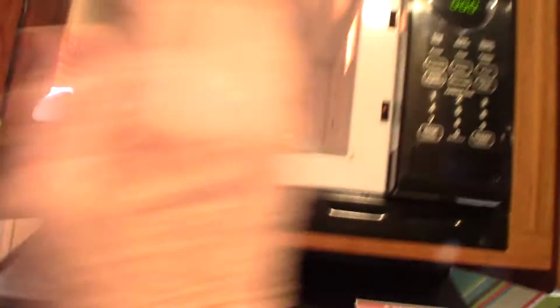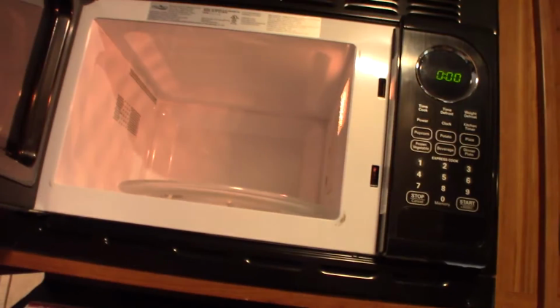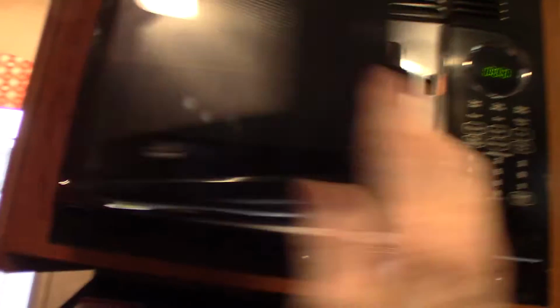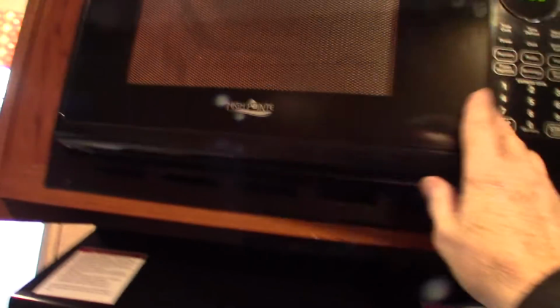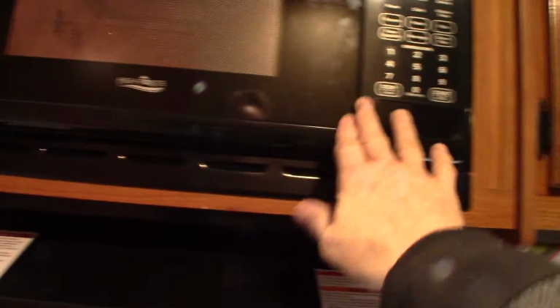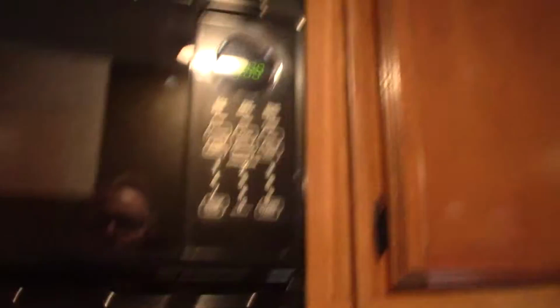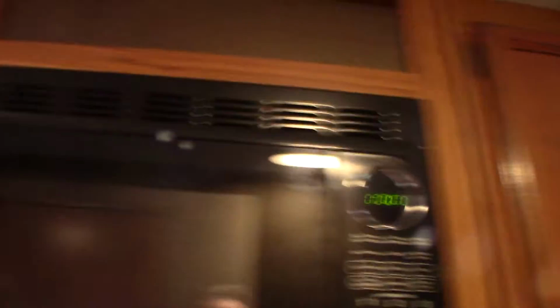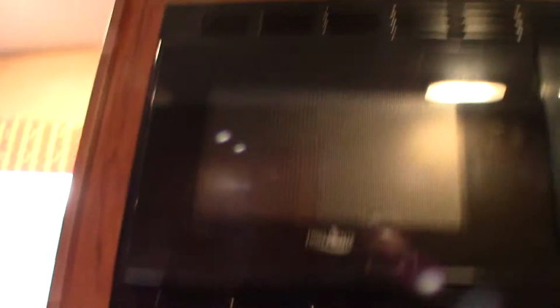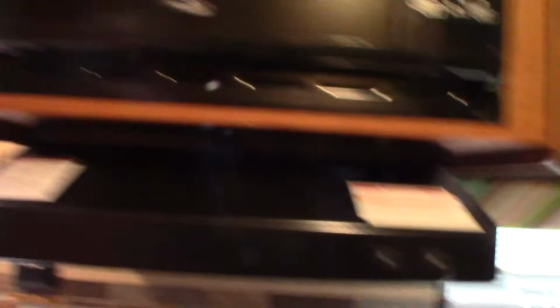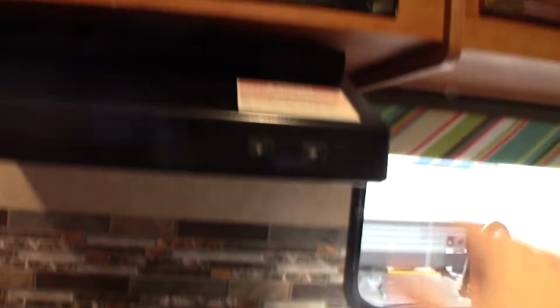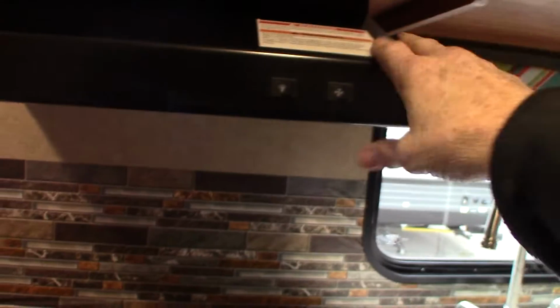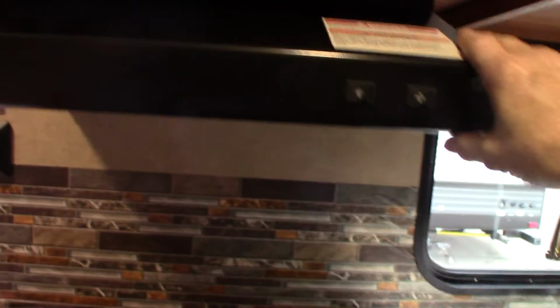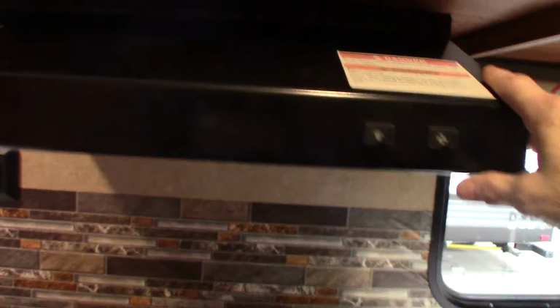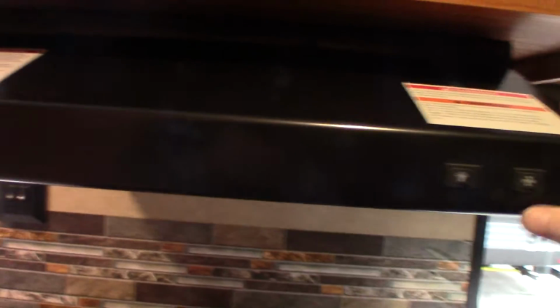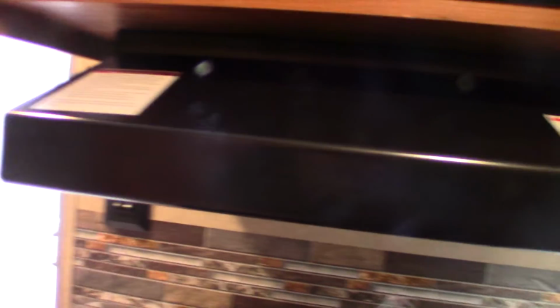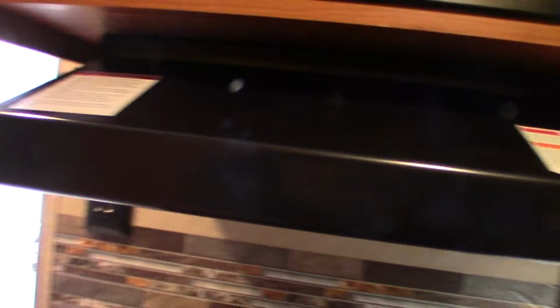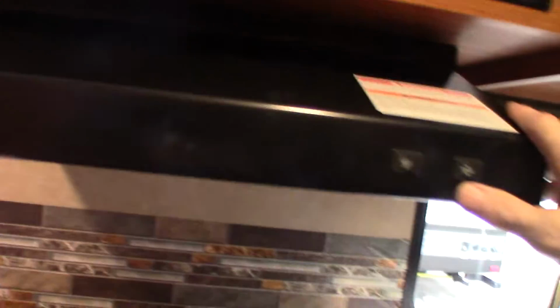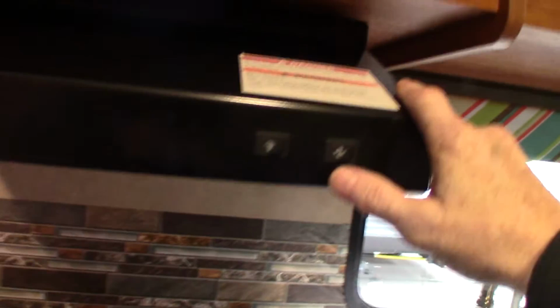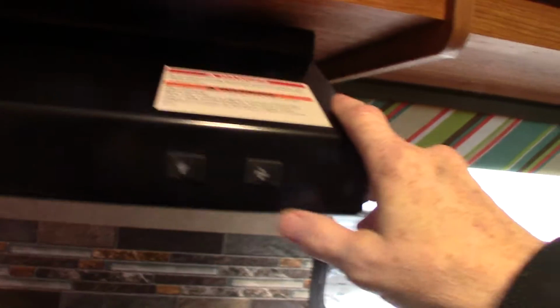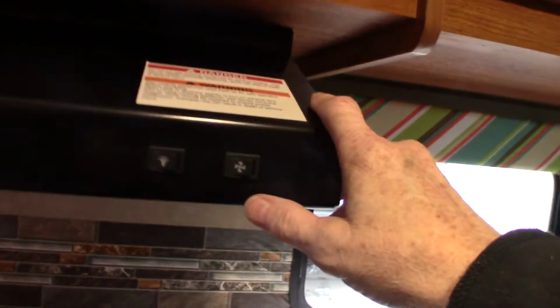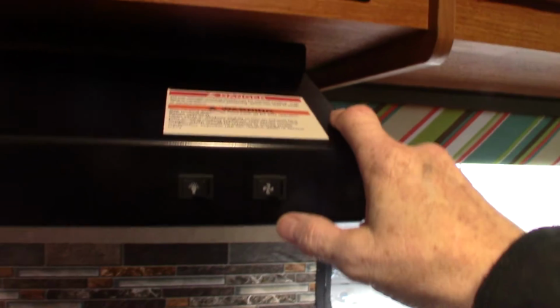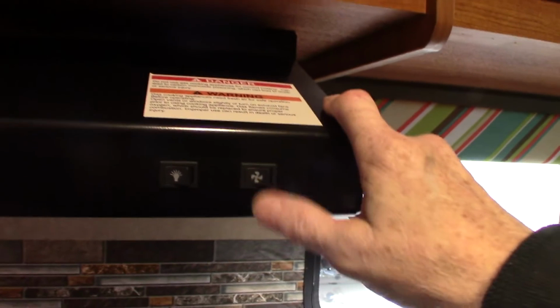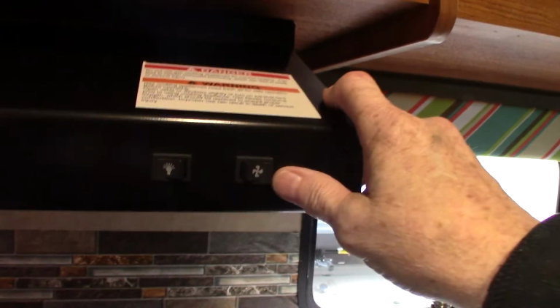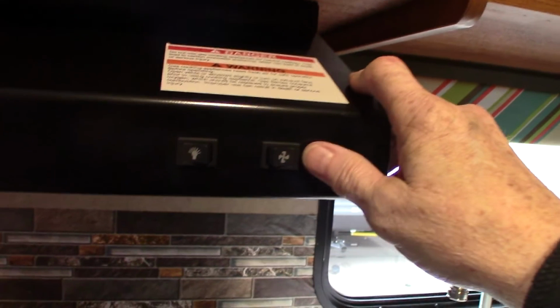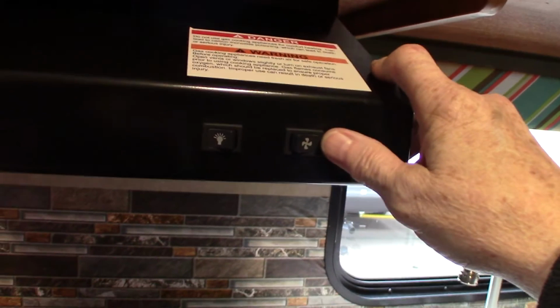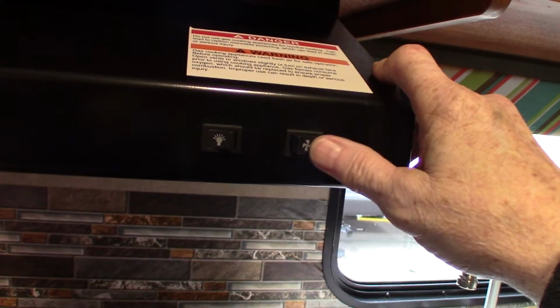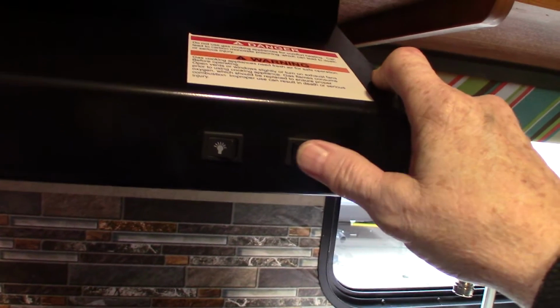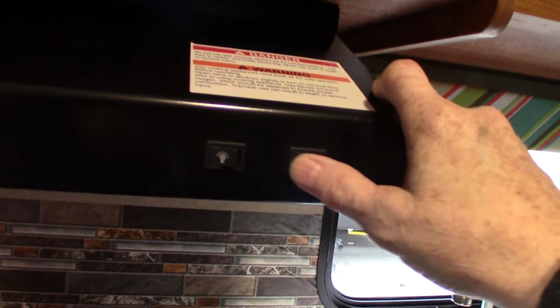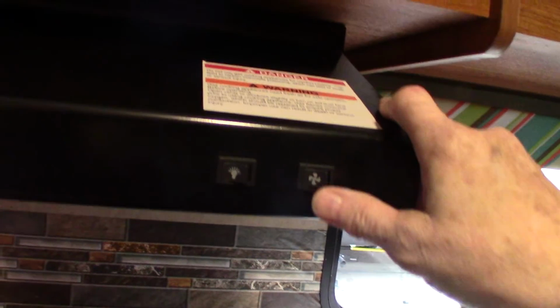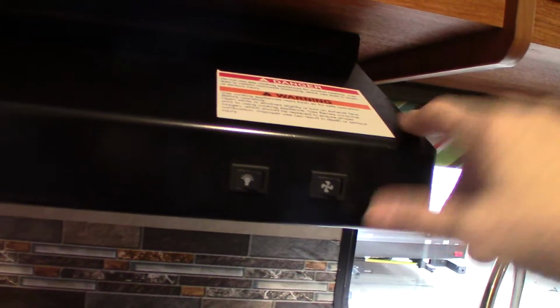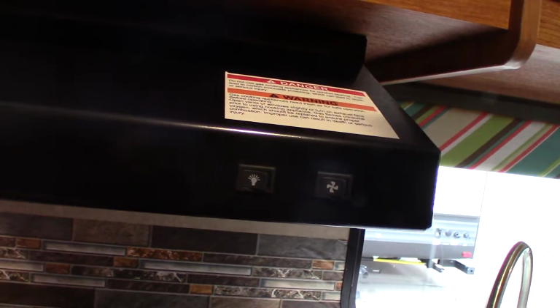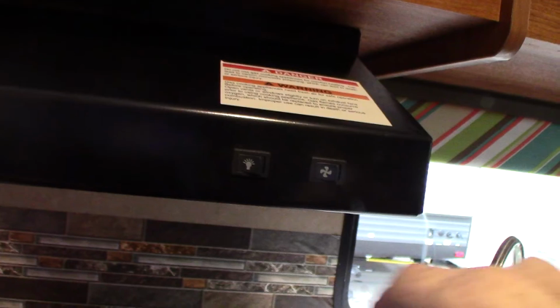You have a microwave which works like any other microwave. You have the range hood I told you about — remember the baffle on the vent outside? If you're going to run the fan, make sure you open that baffle so it flaps freely.